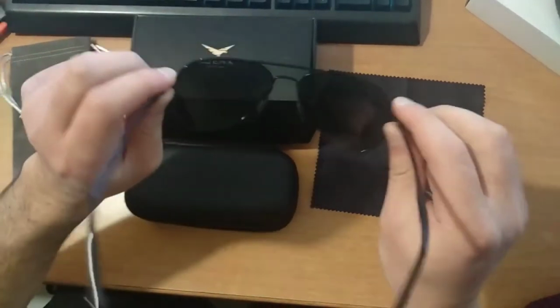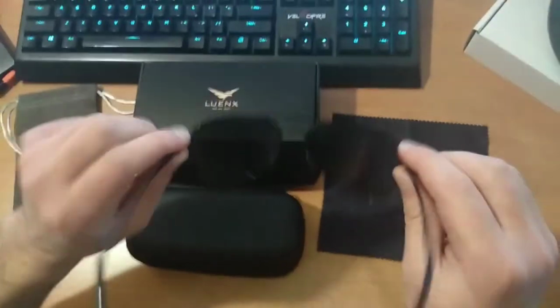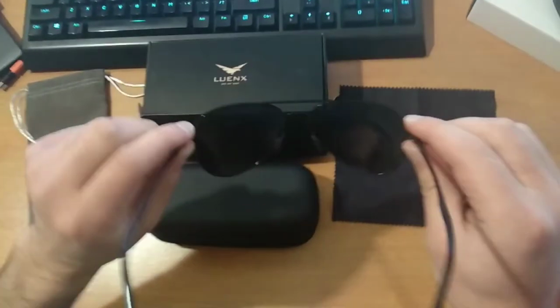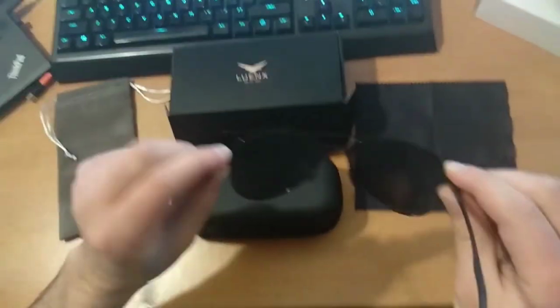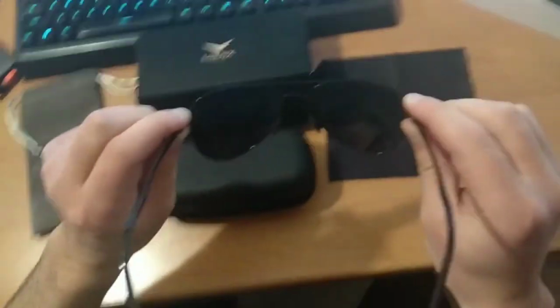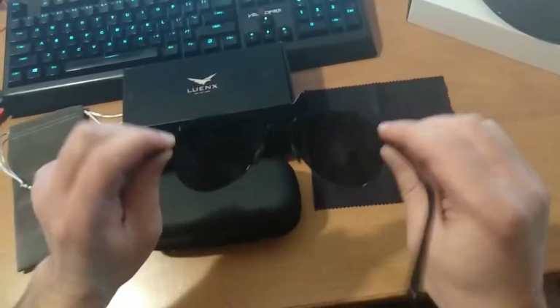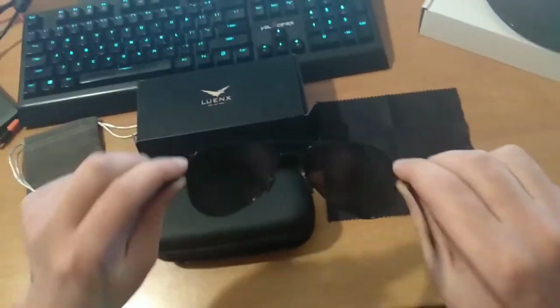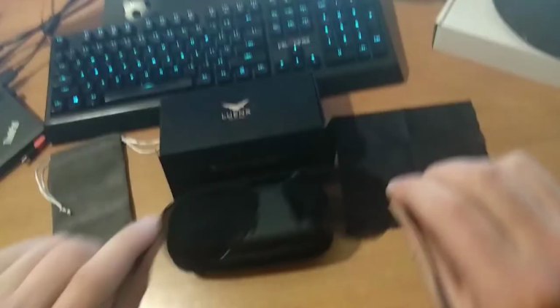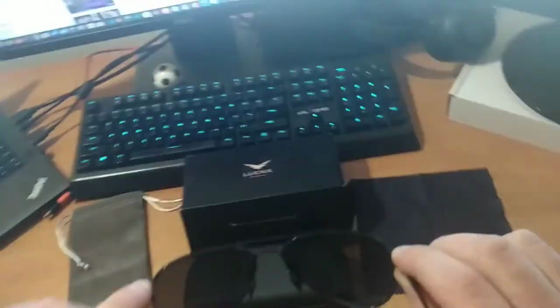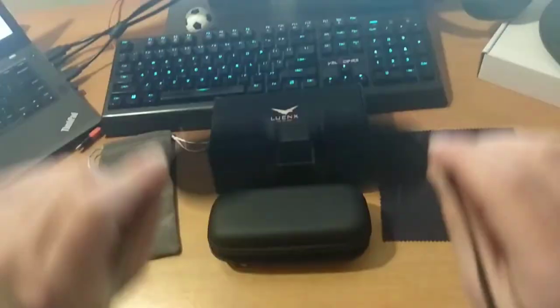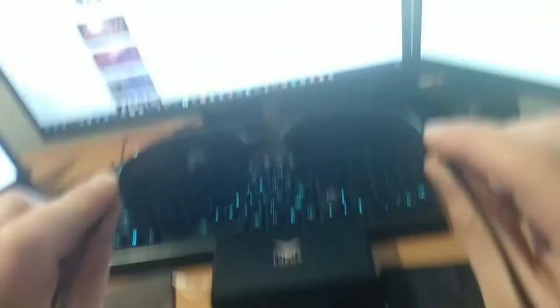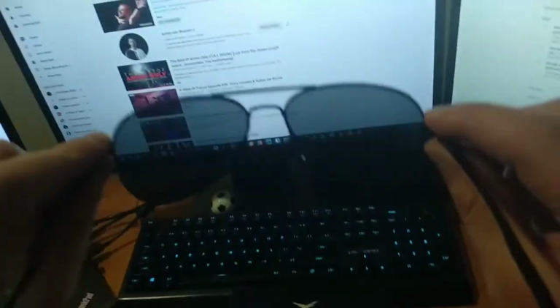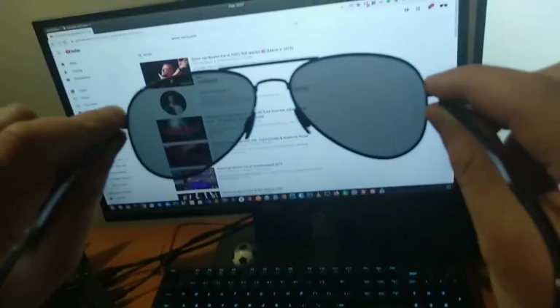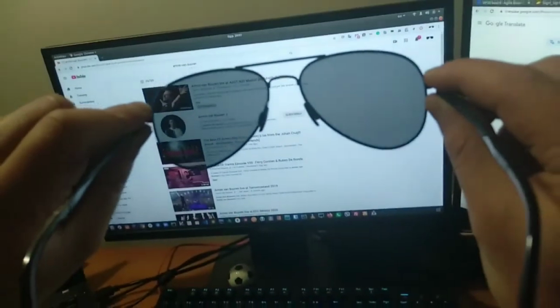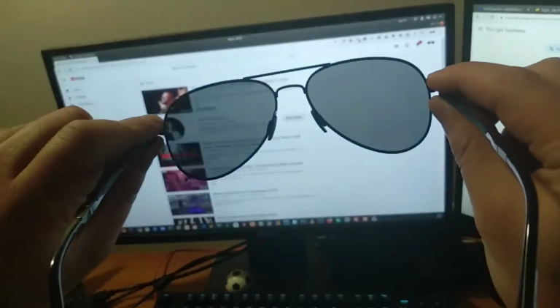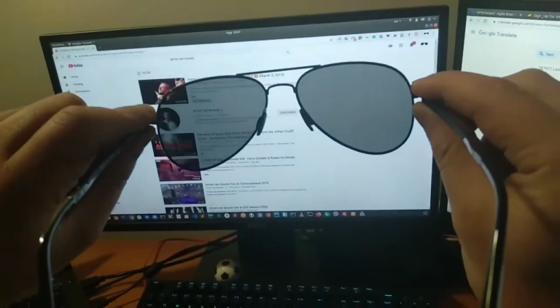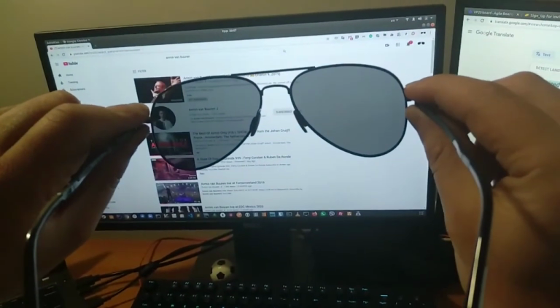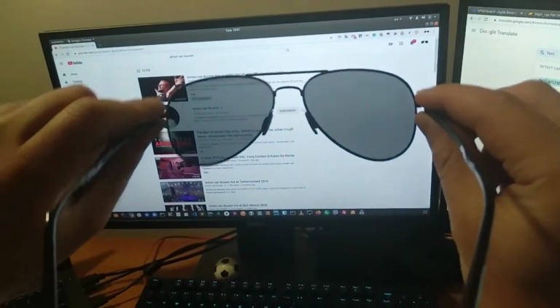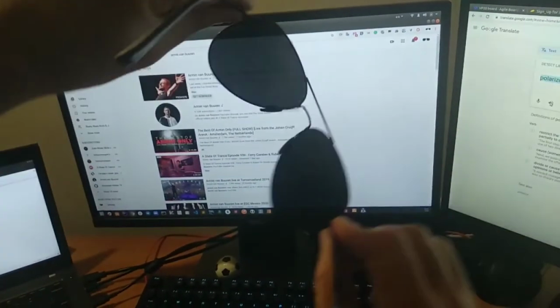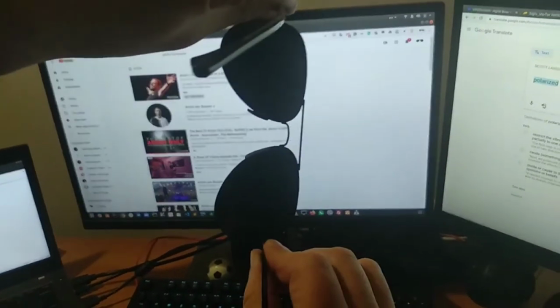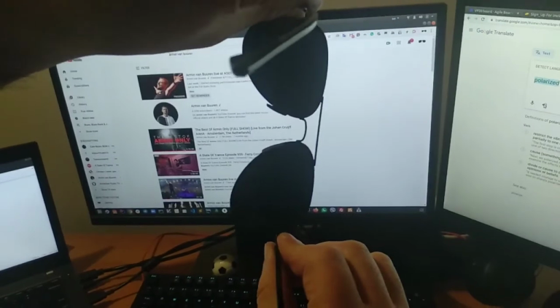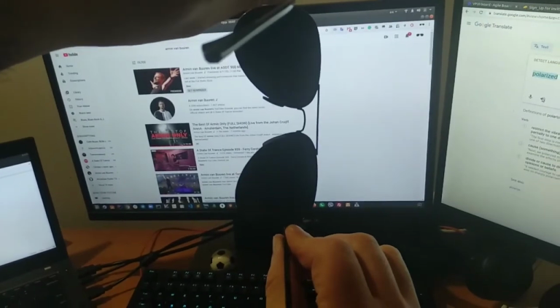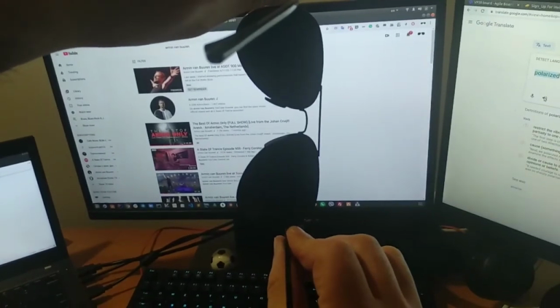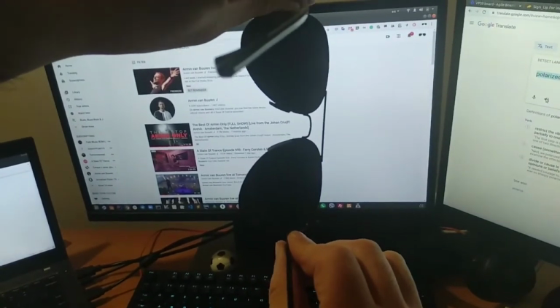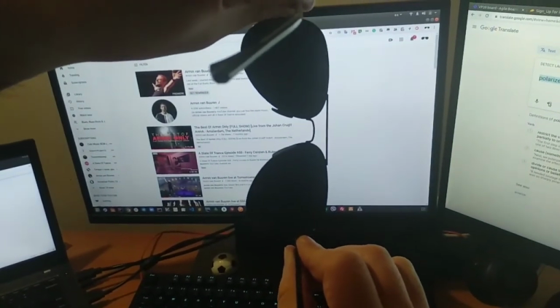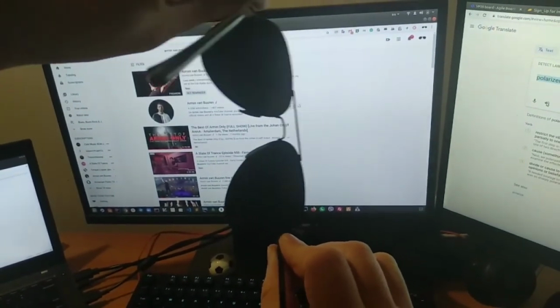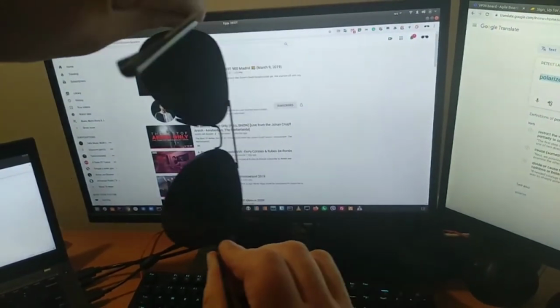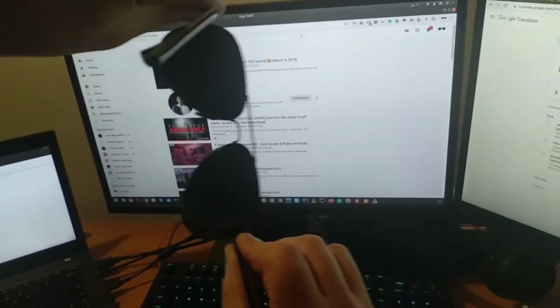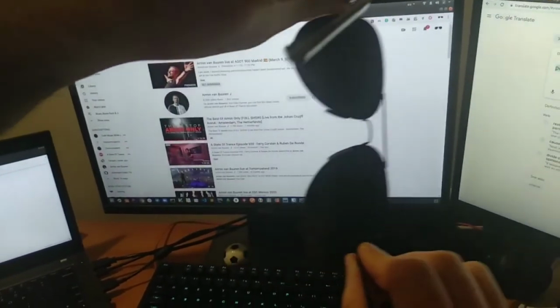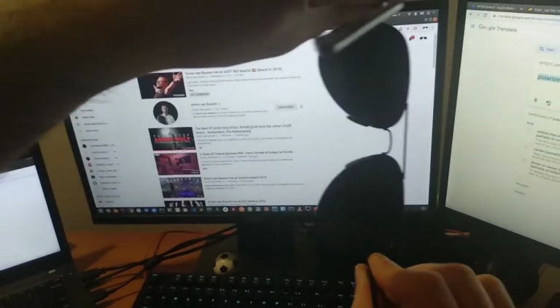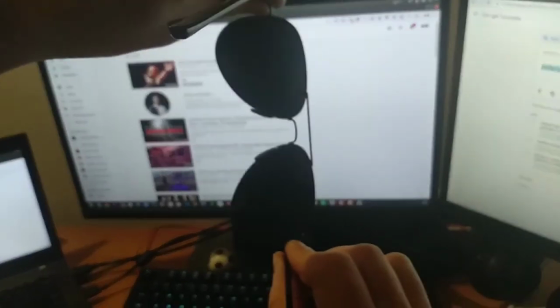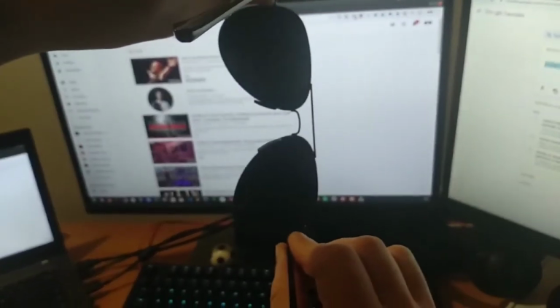And let's check if the glasses are polarized or not. How will I check? This way. As you see, the screen is not visible — just a black screen.